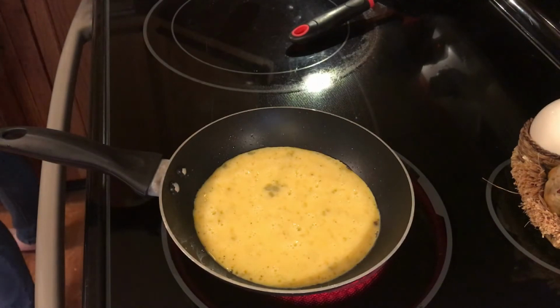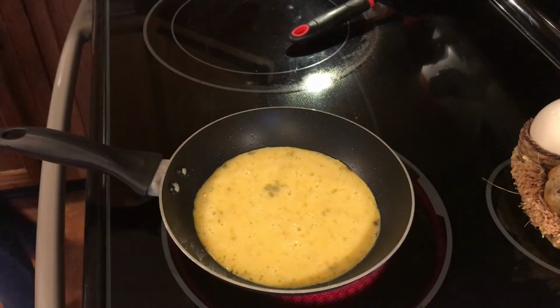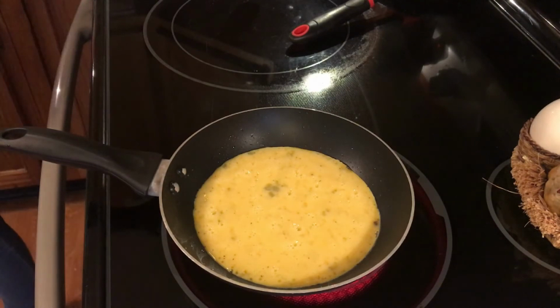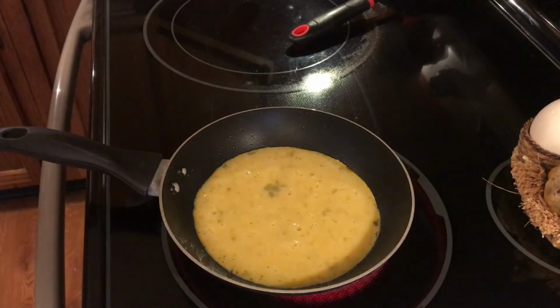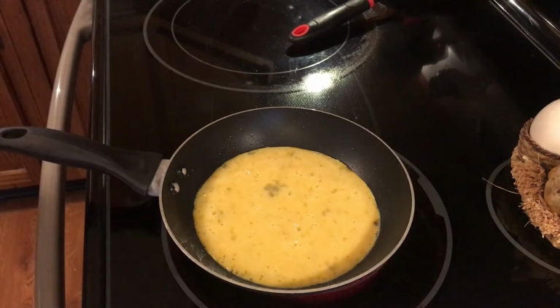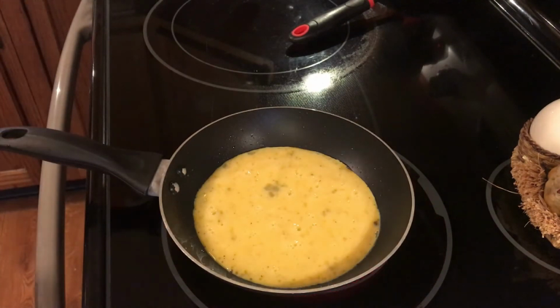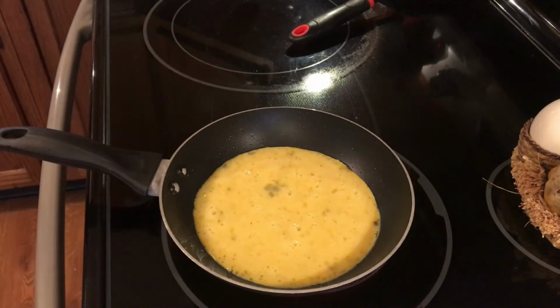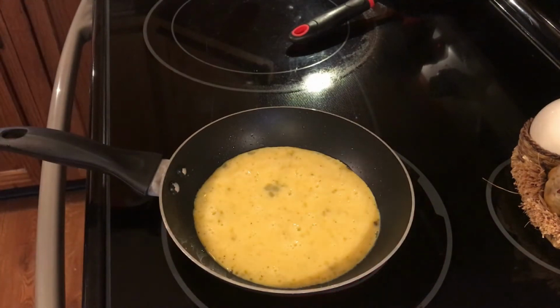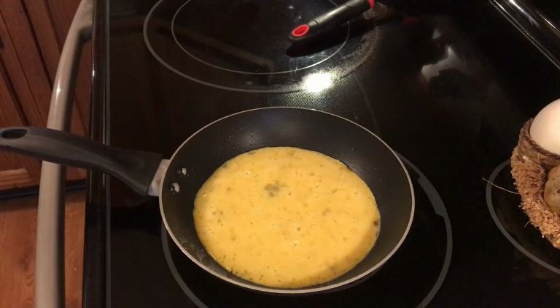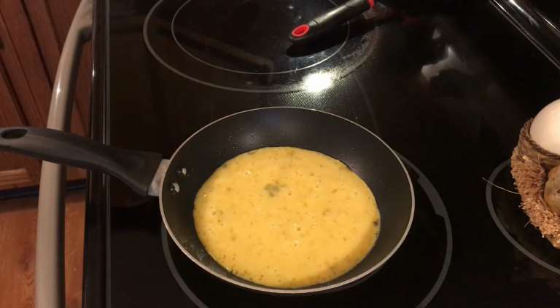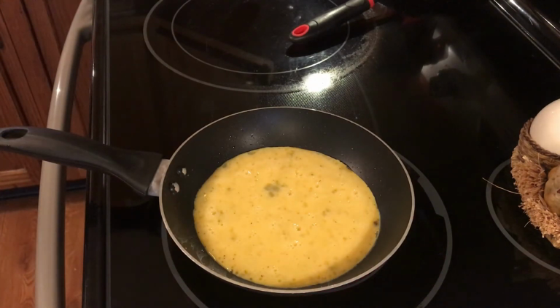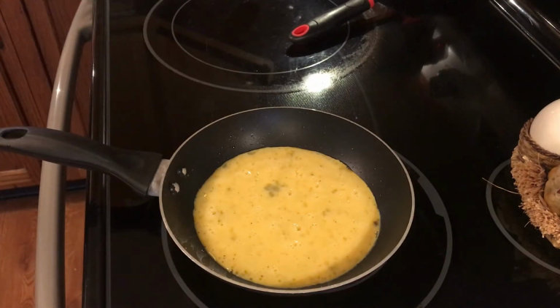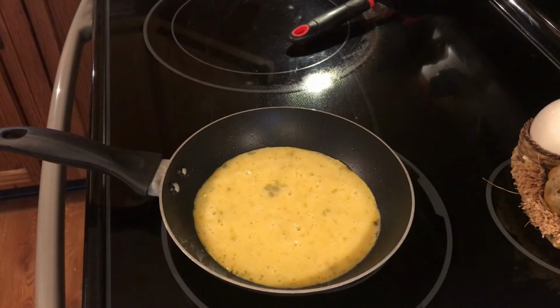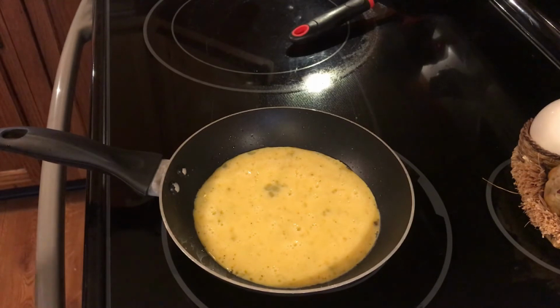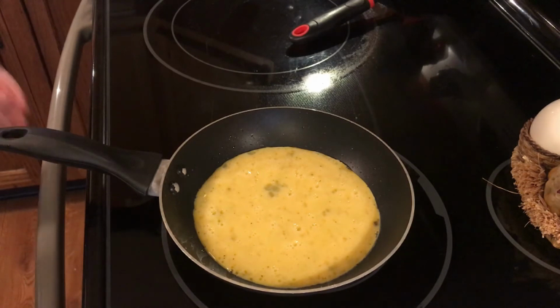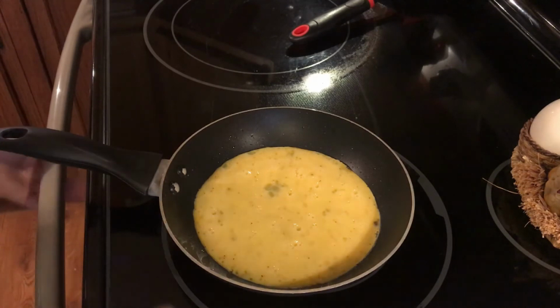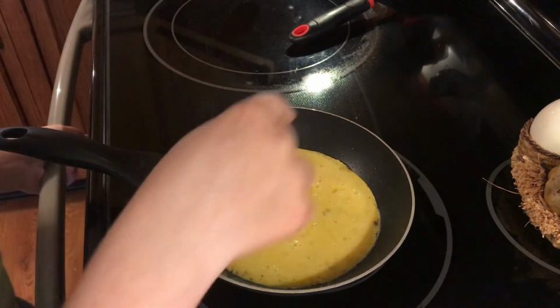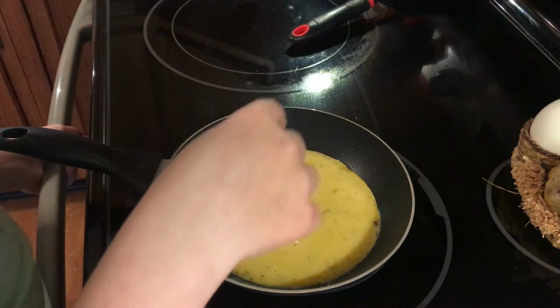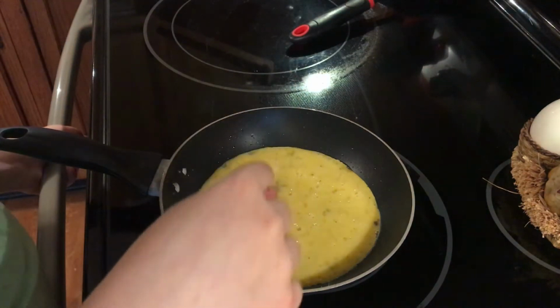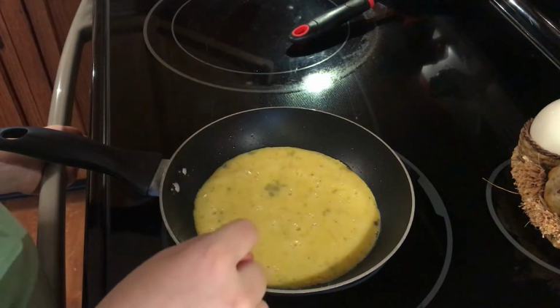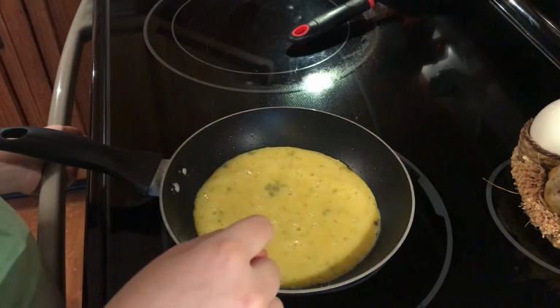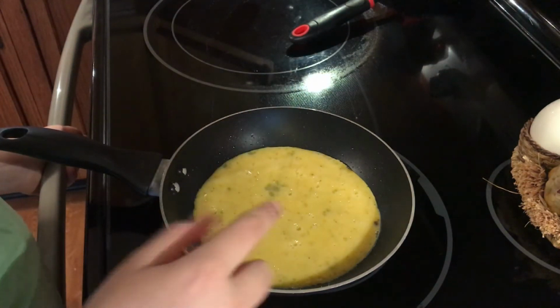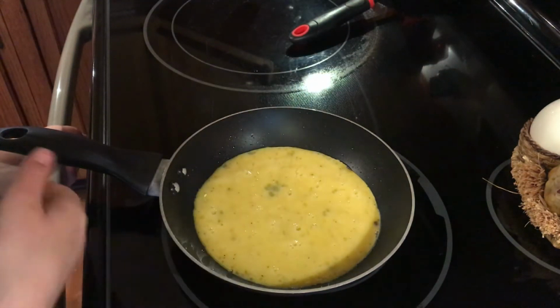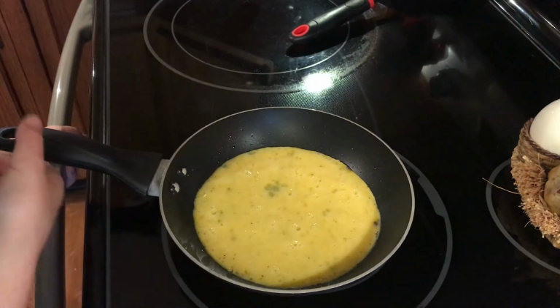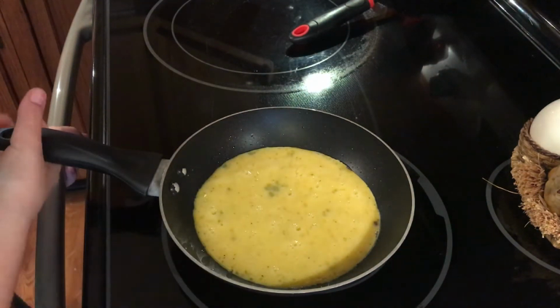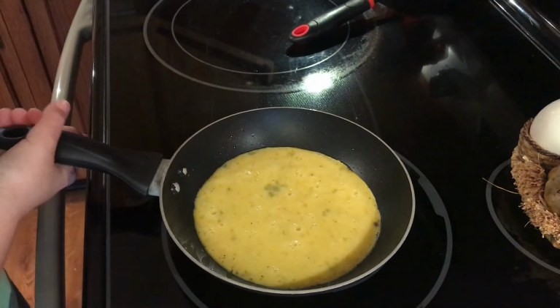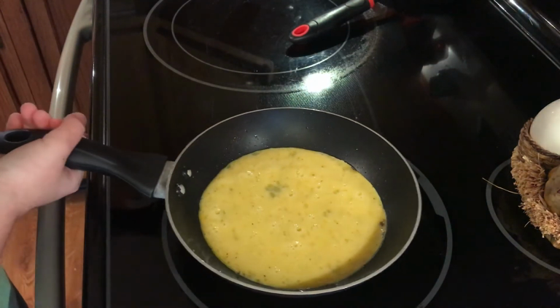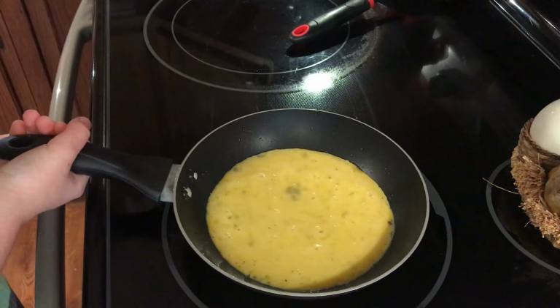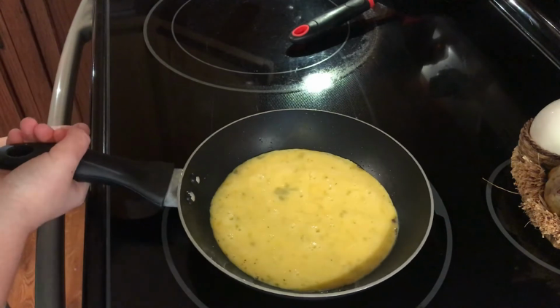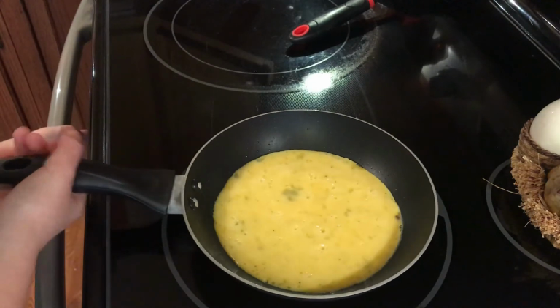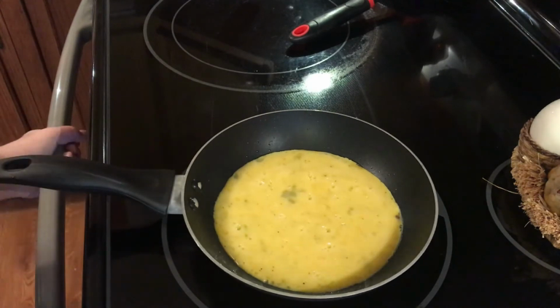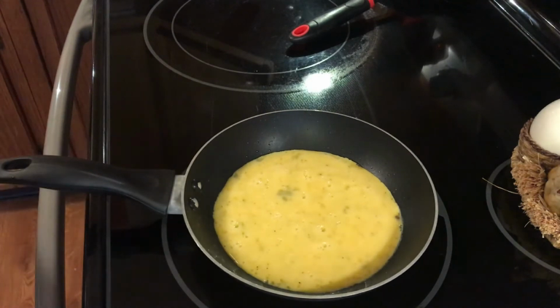I already have my plate and my fork ready. Okay, these are good.